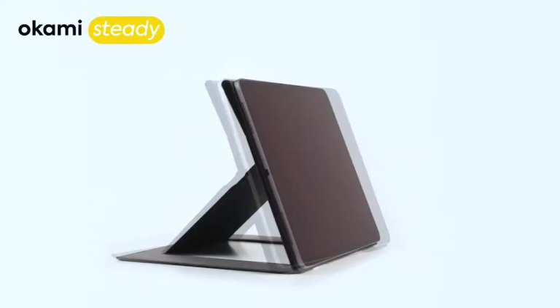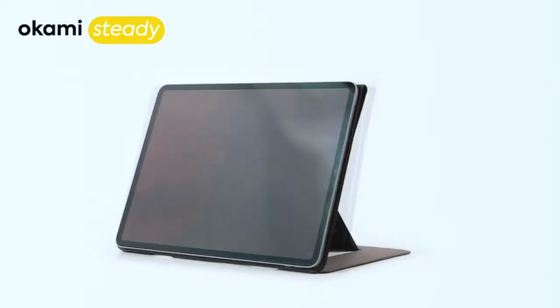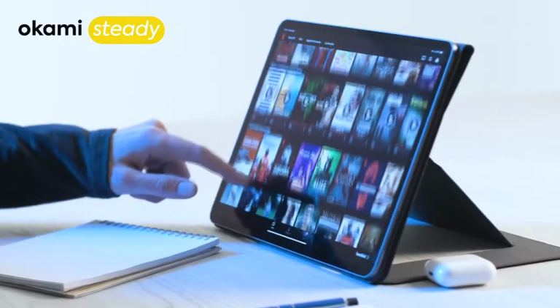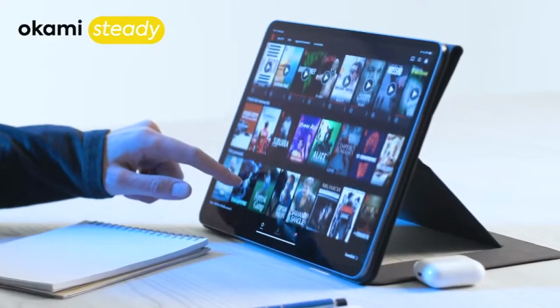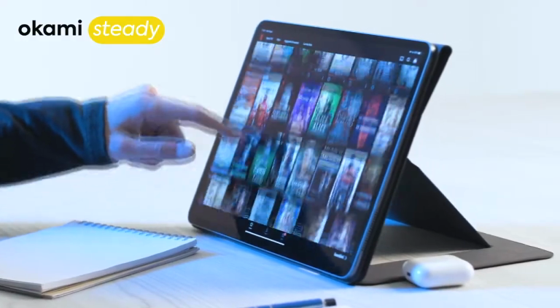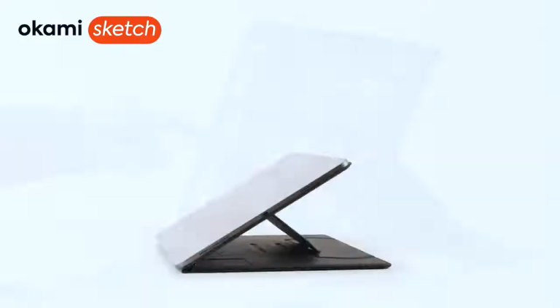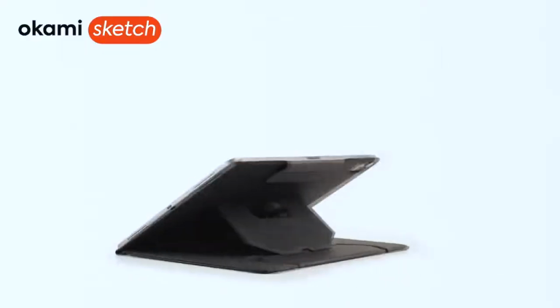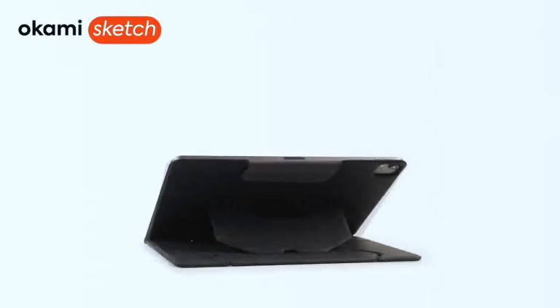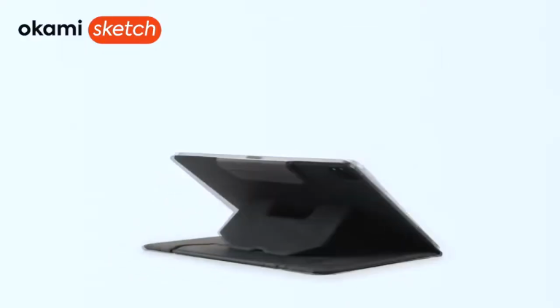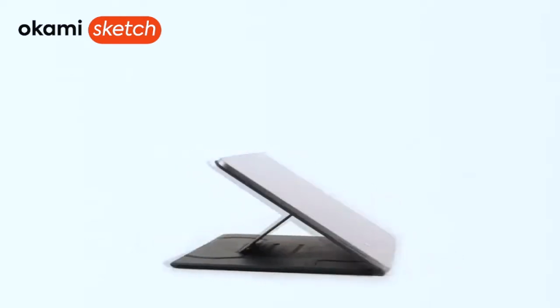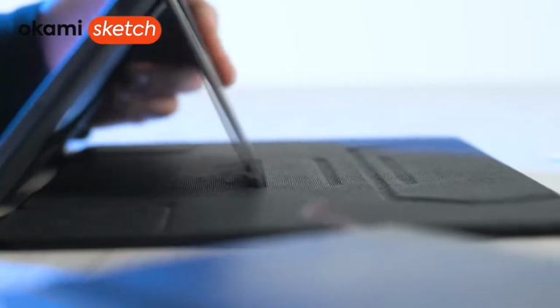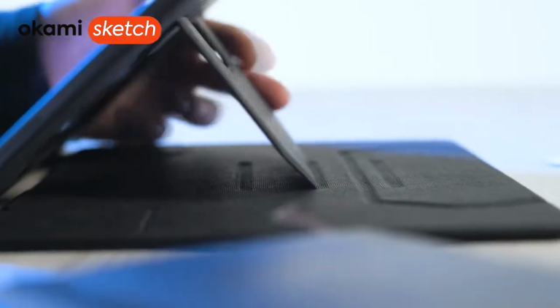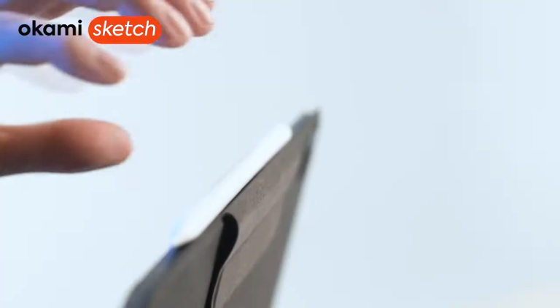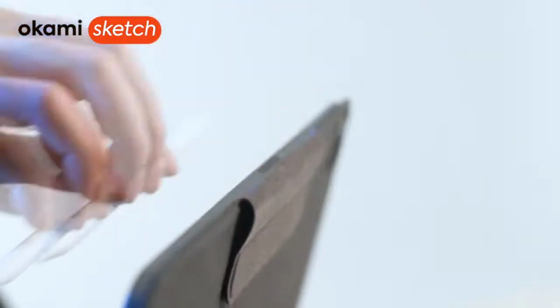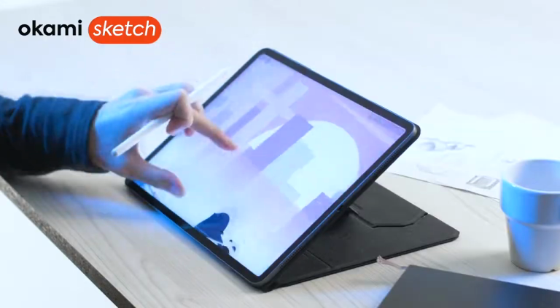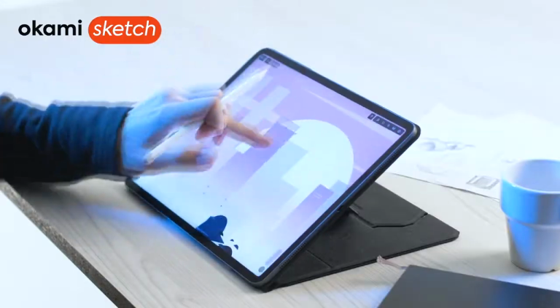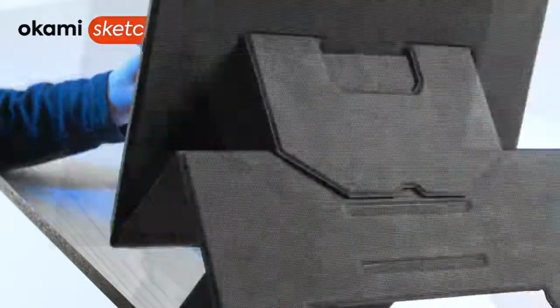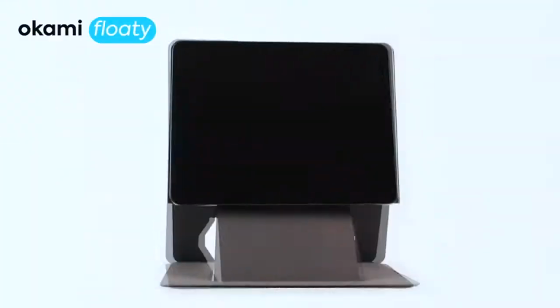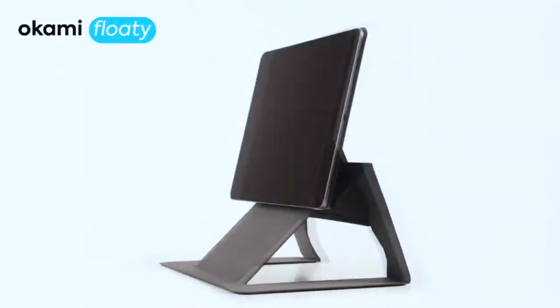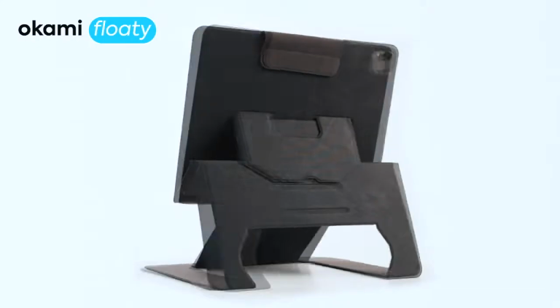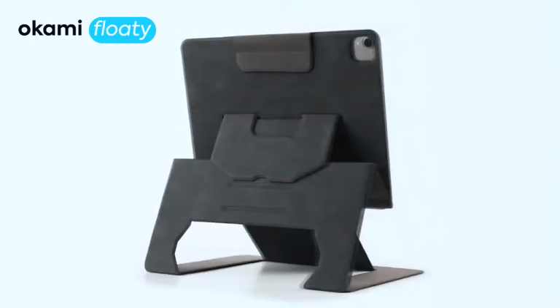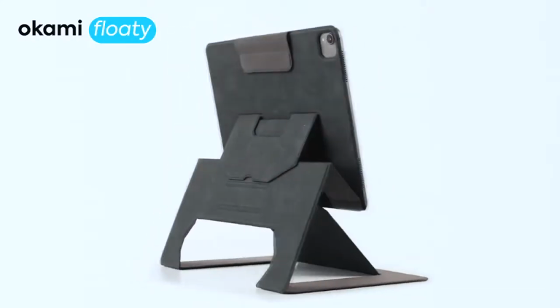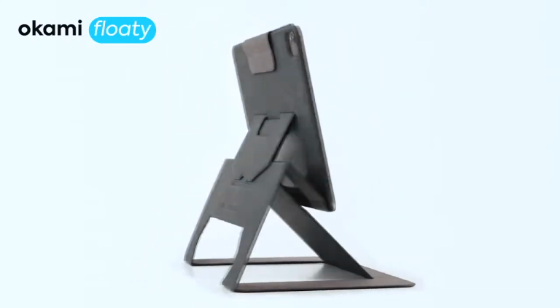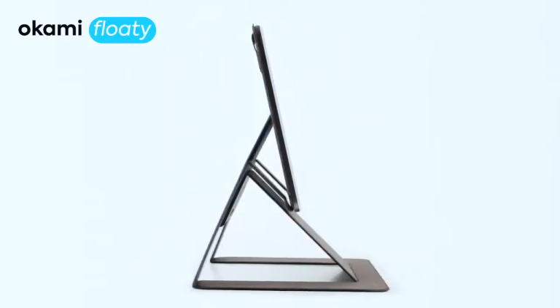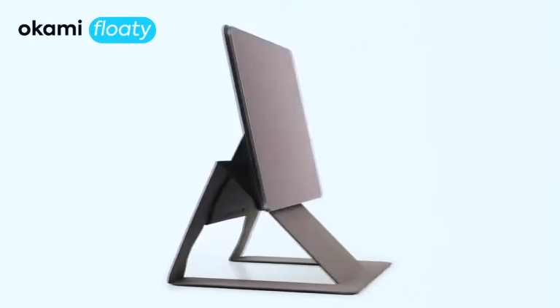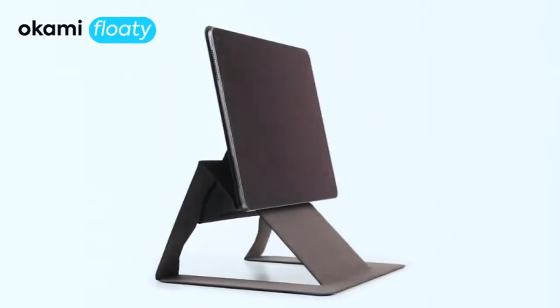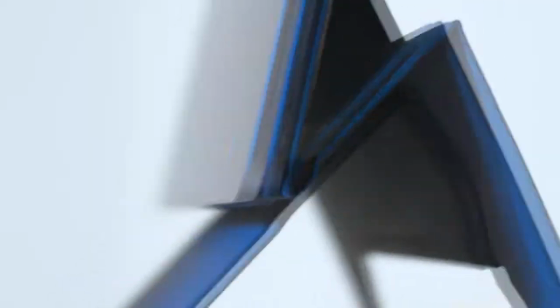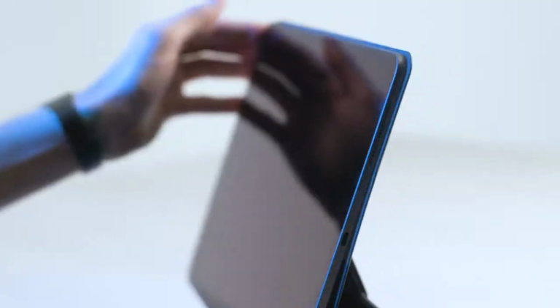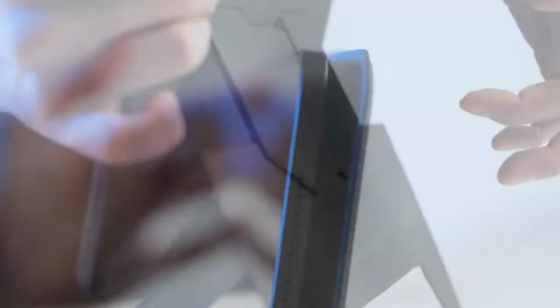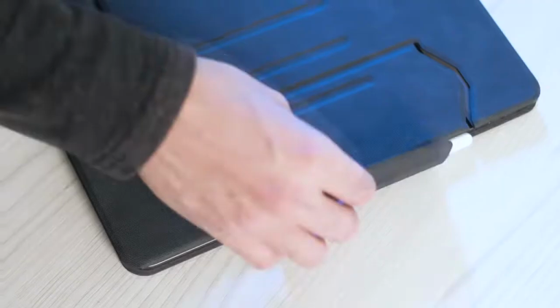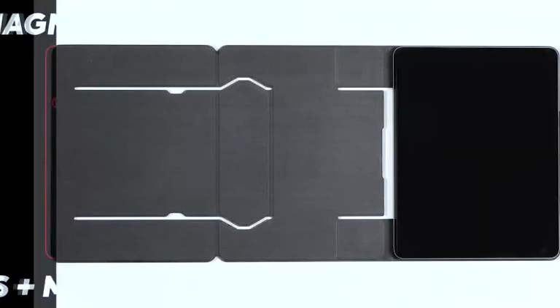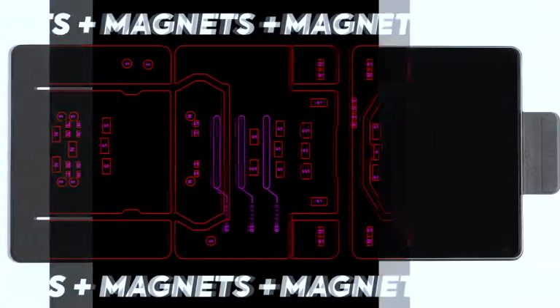It can work in steady mode, sketch mode, and floaty mode — the most versatile and functional feature. Highly engineered, it has dozens of magnets built in.